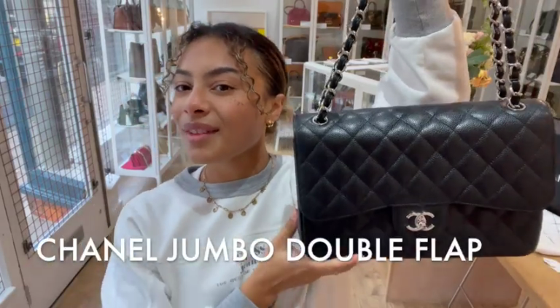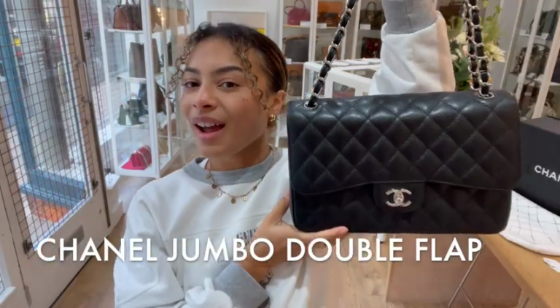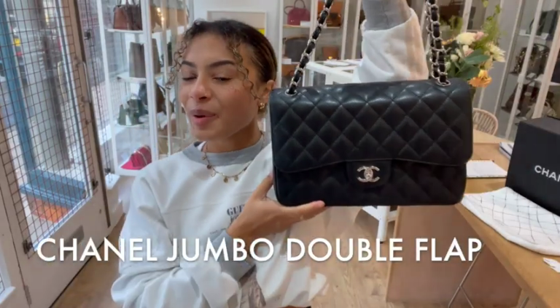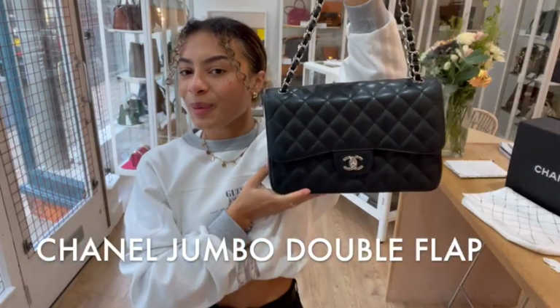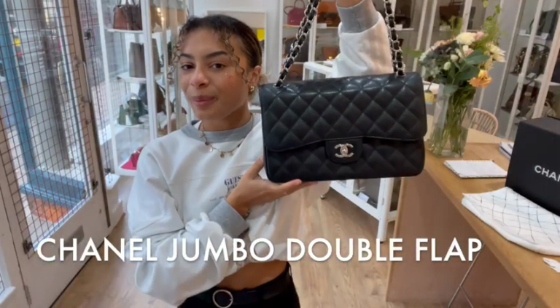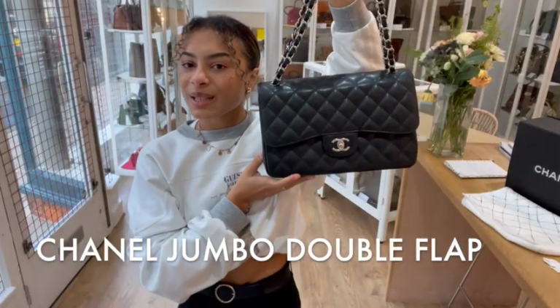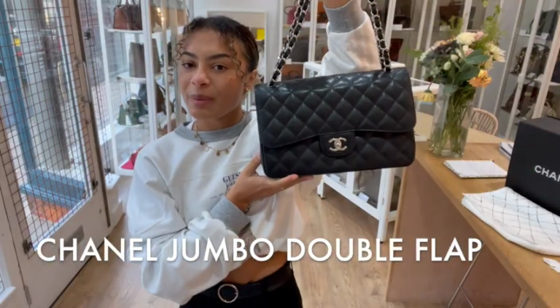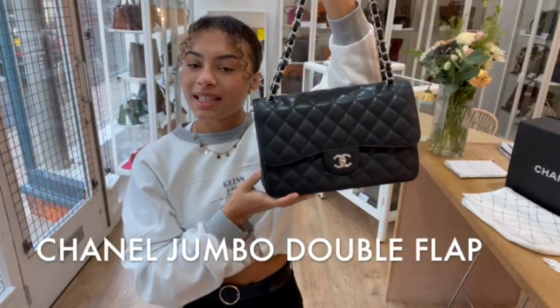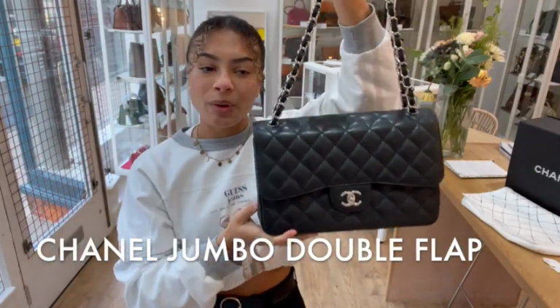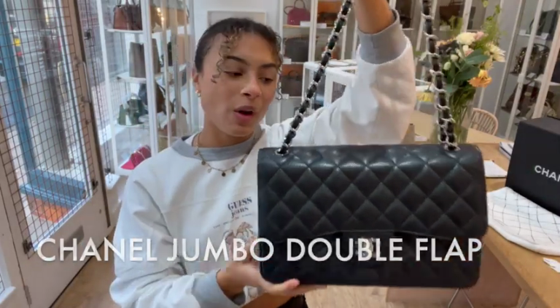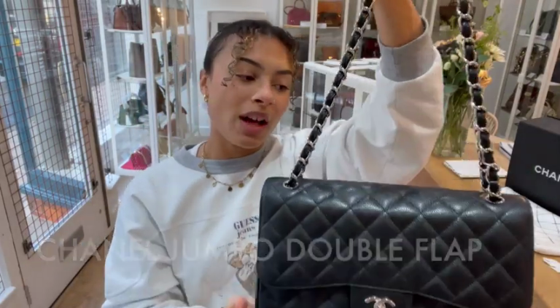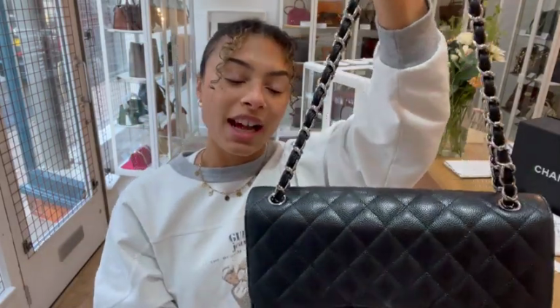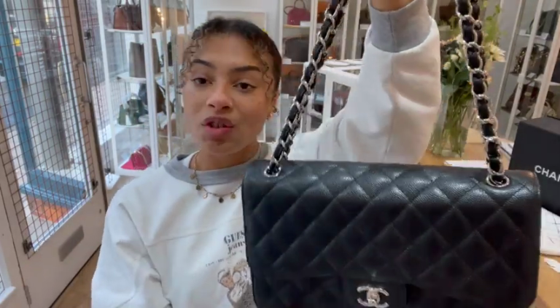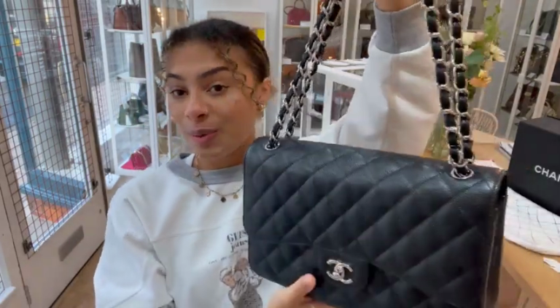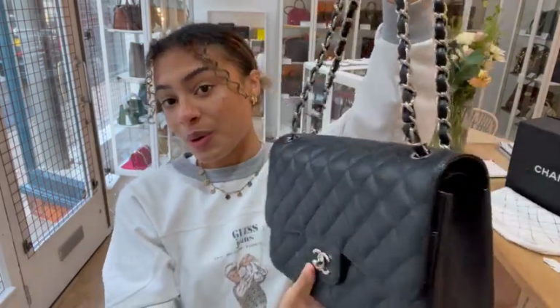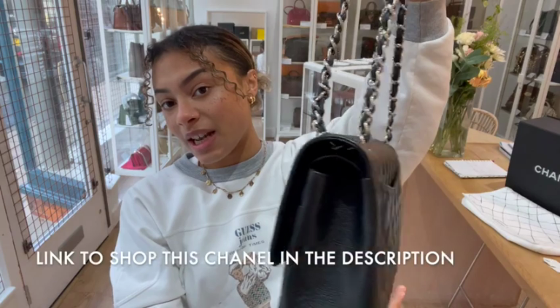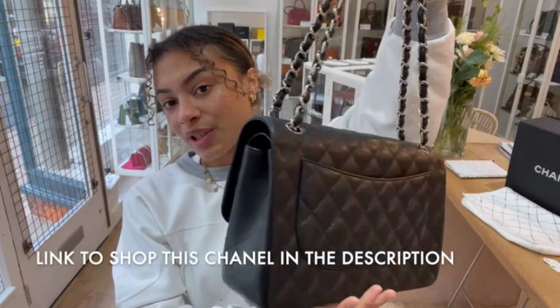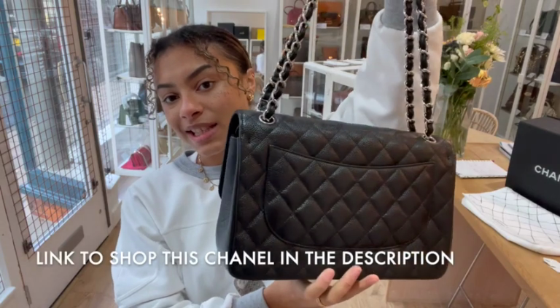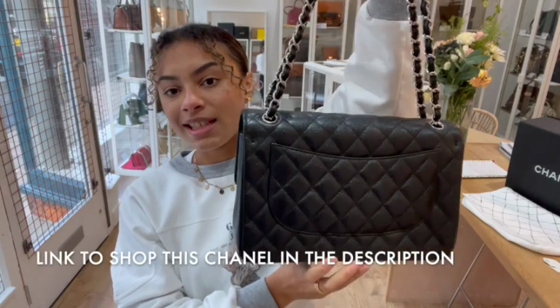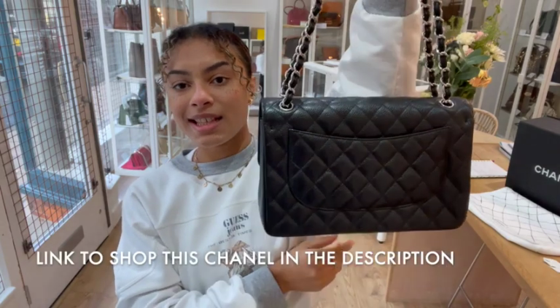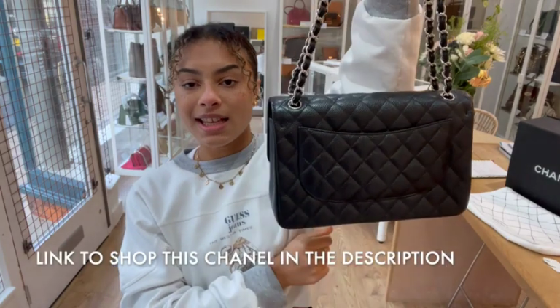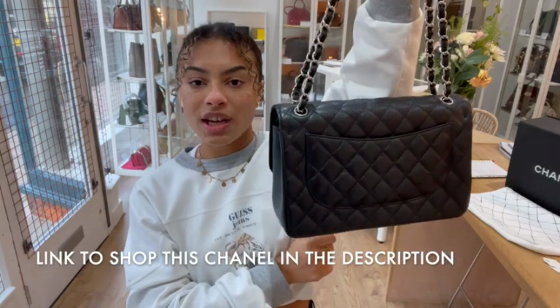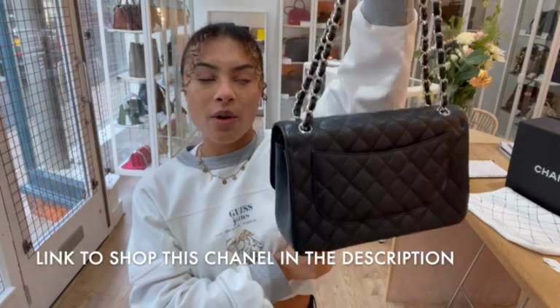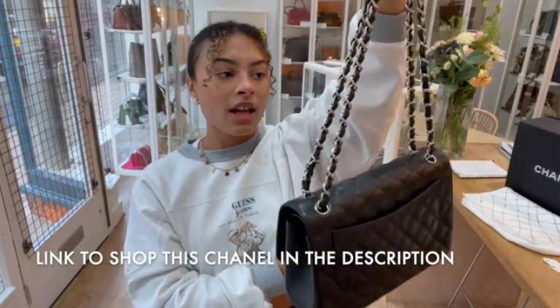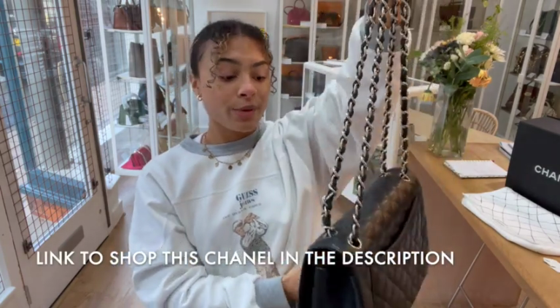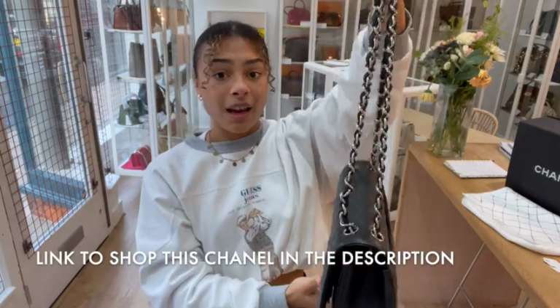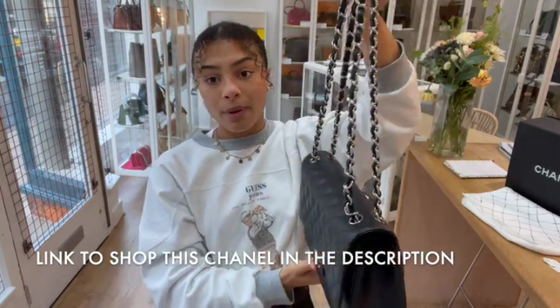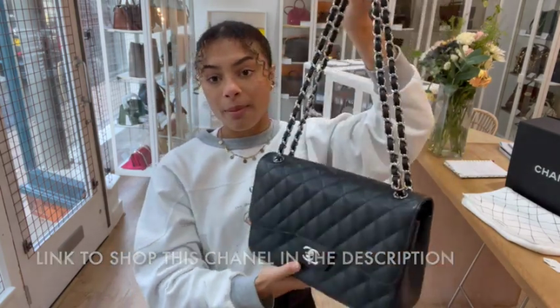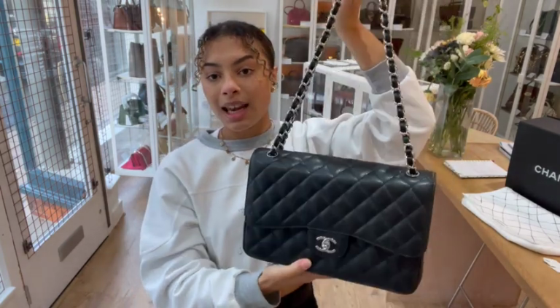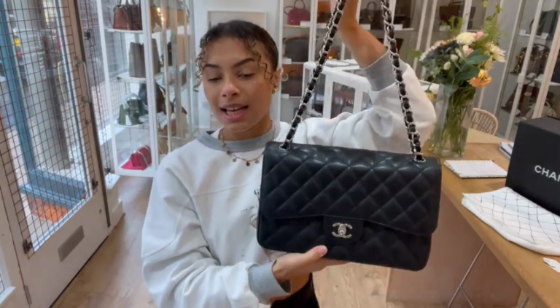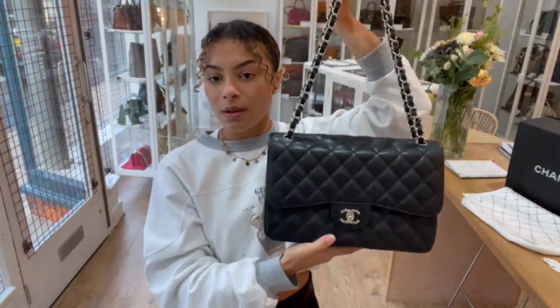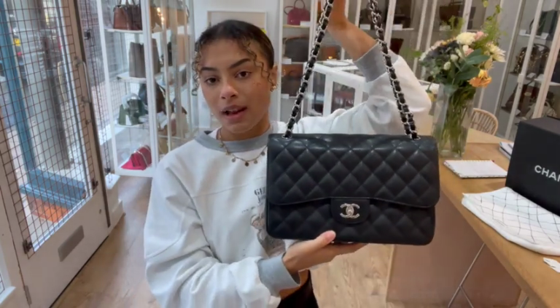Hi everyone, welcome back to Arm Candy. We've got an incredible Chanel to show you today. This is a Chanel double flap, classic double flap.